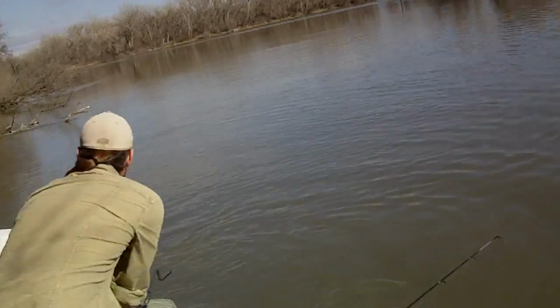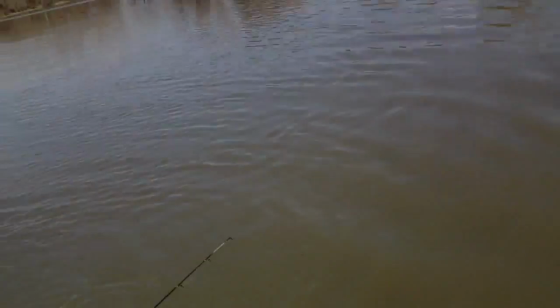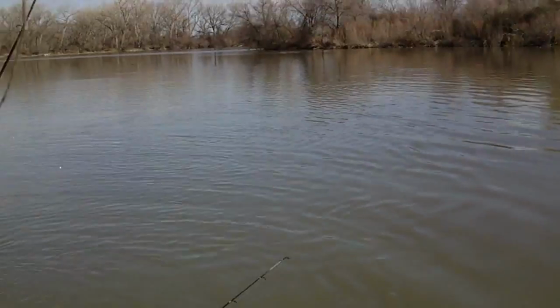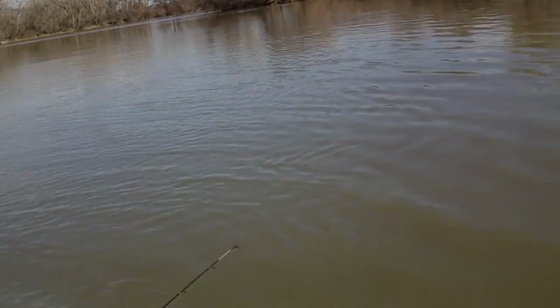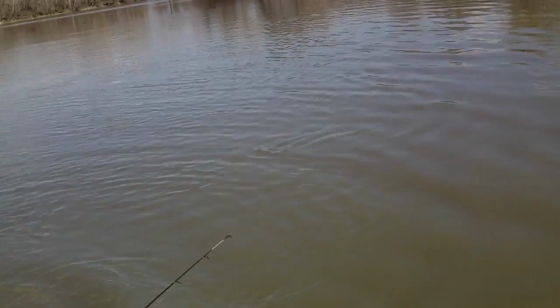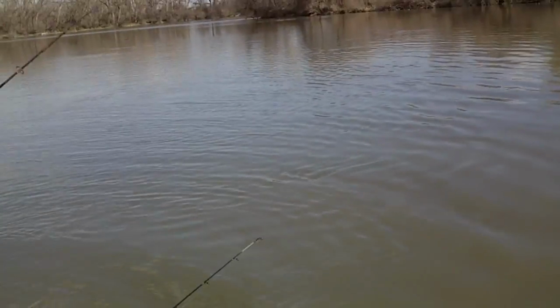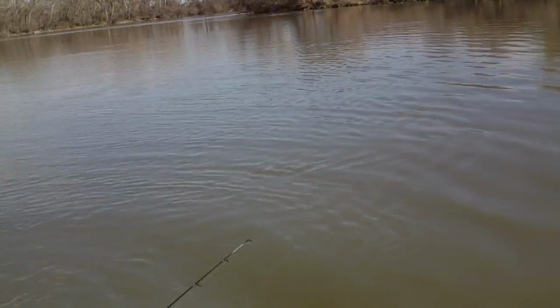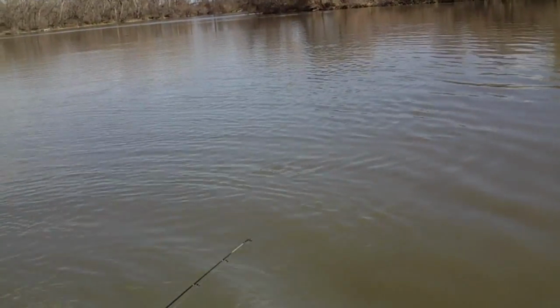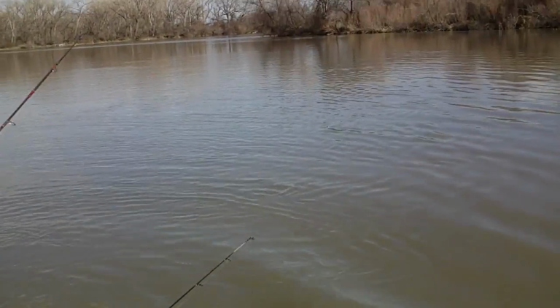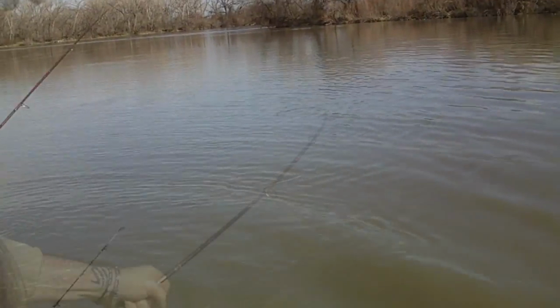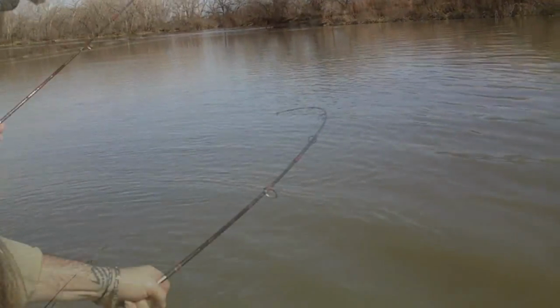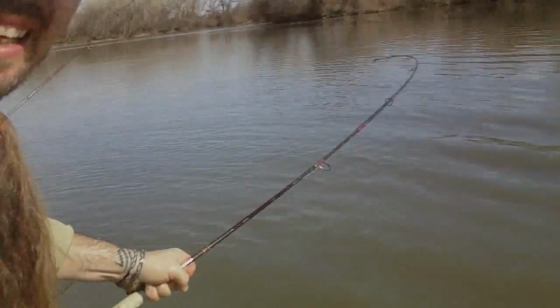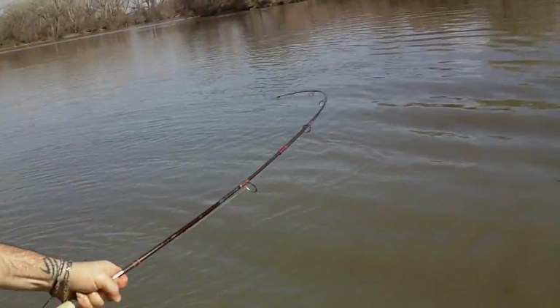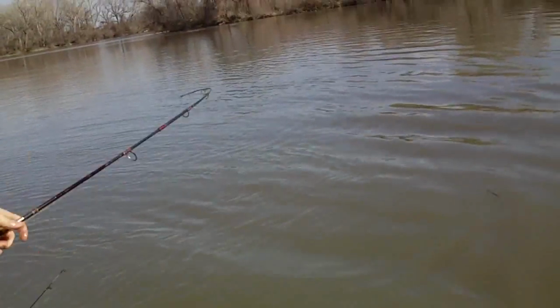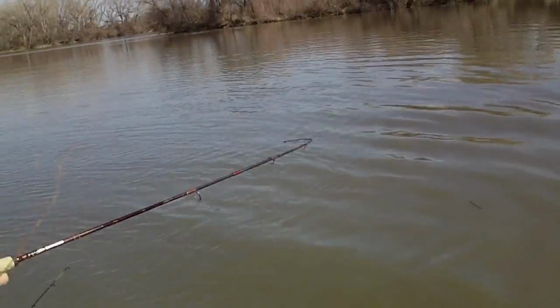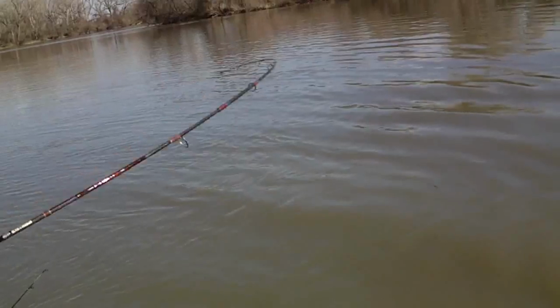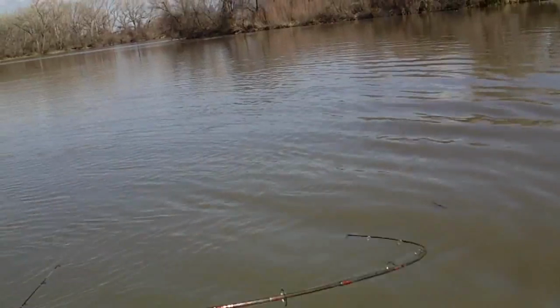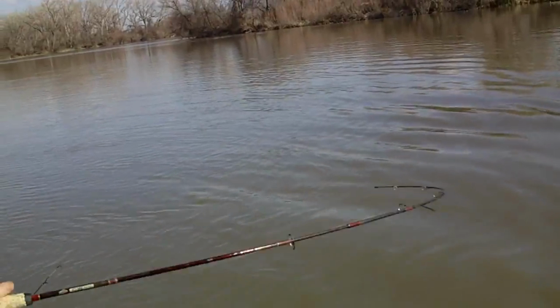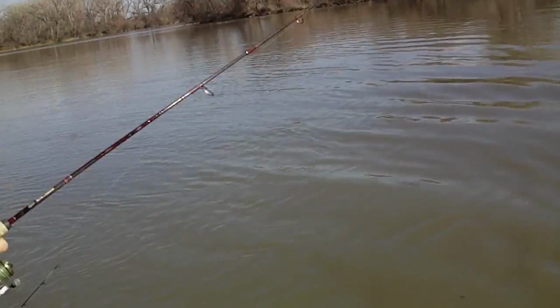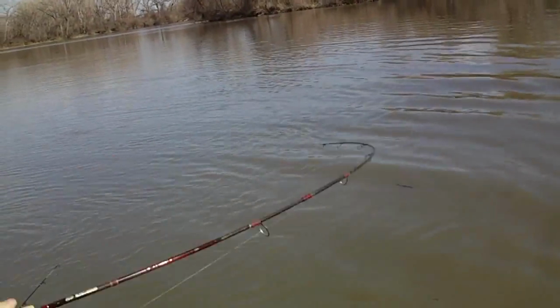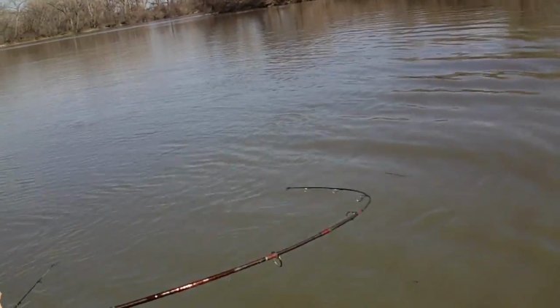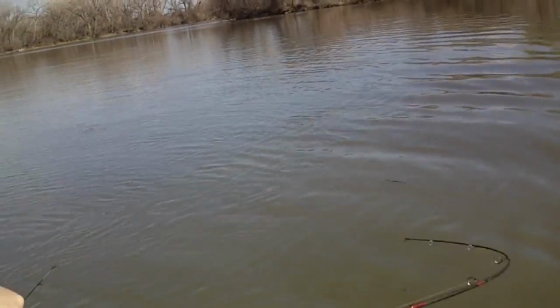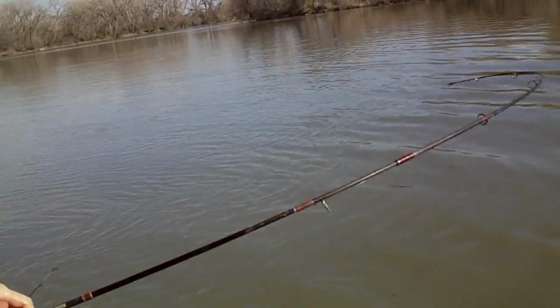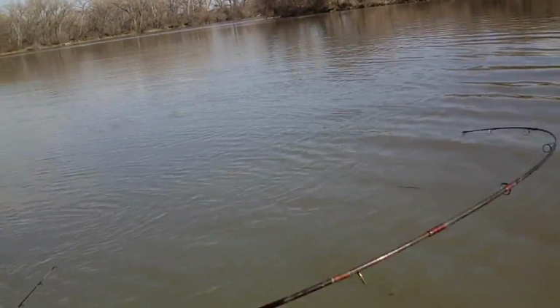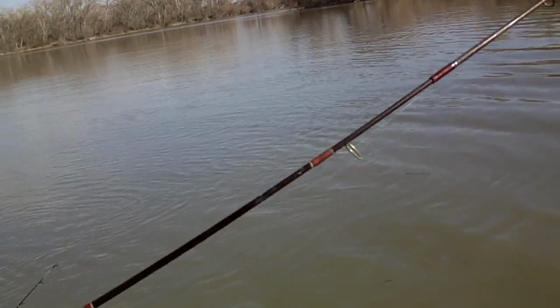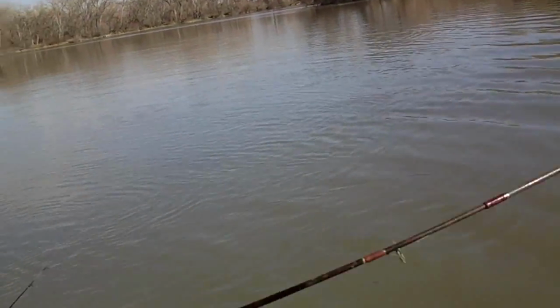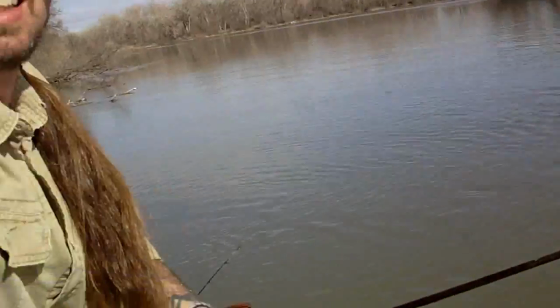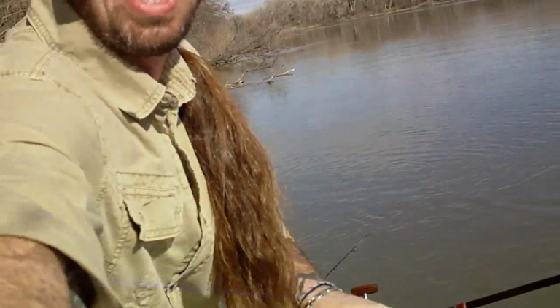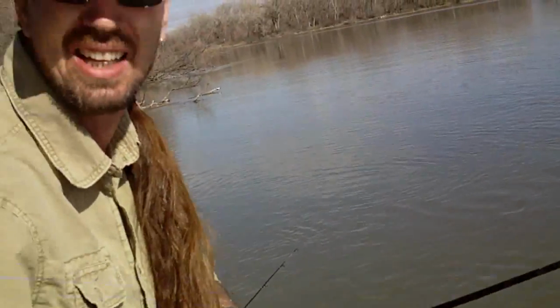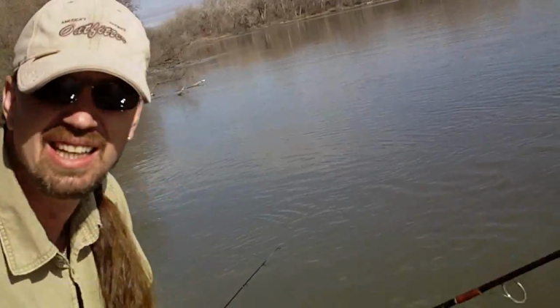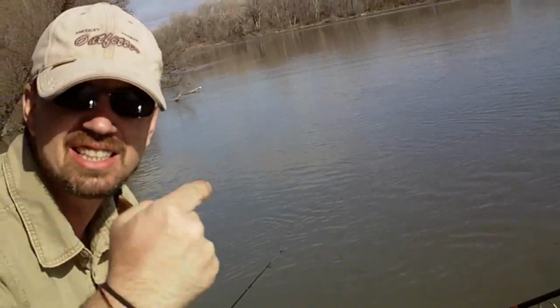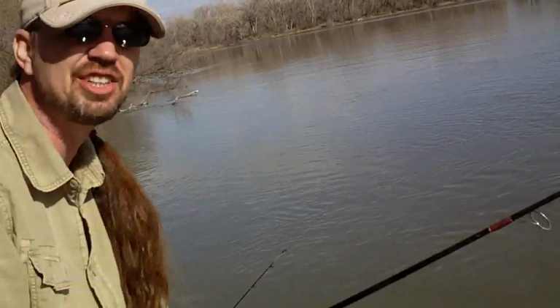Another fish around! Holy cow! Got a fish in the trout and another fish just slammed this back rod right here. Wow! This is fishing.